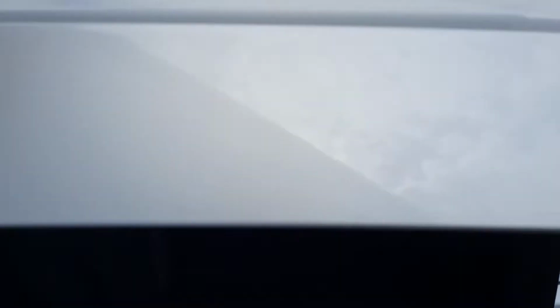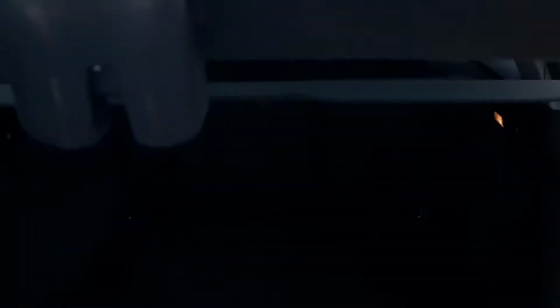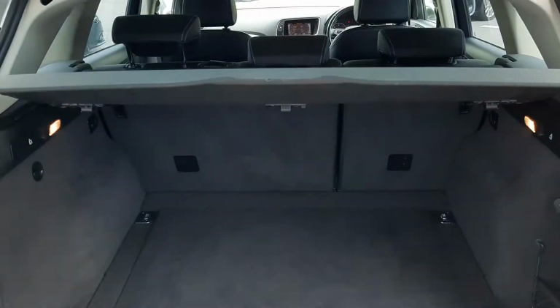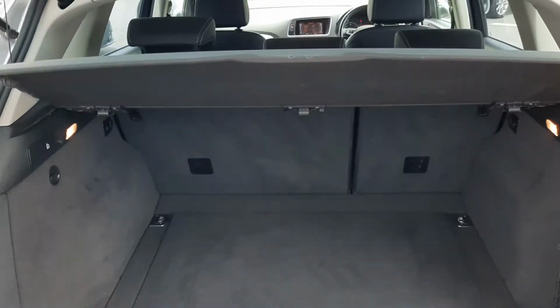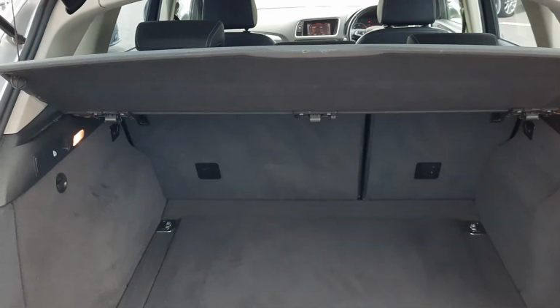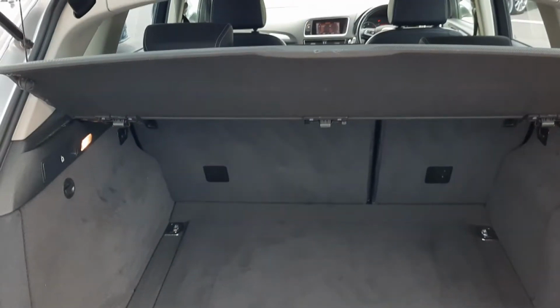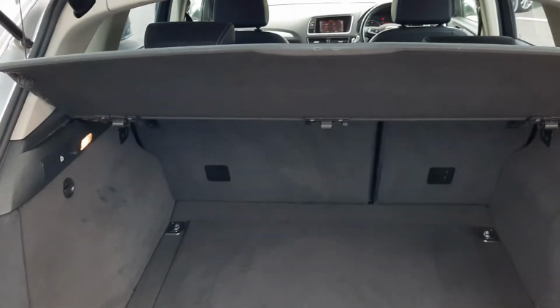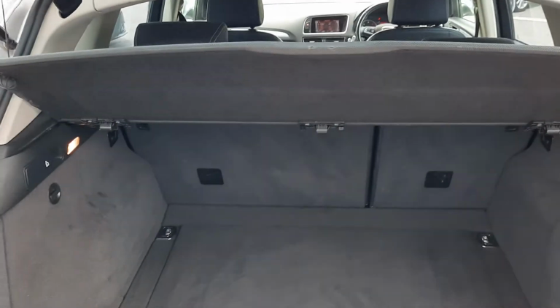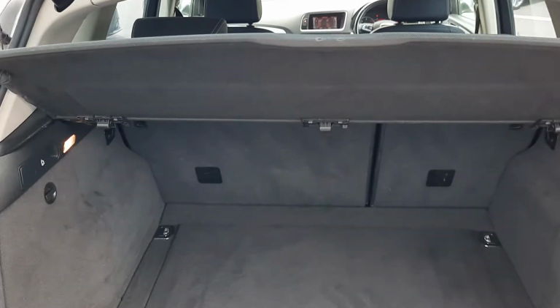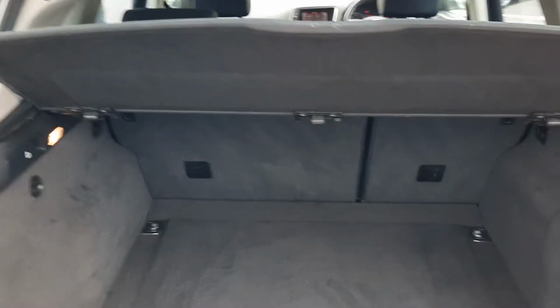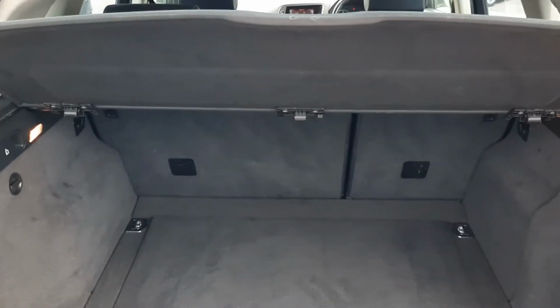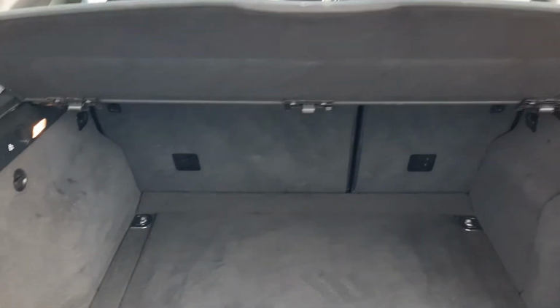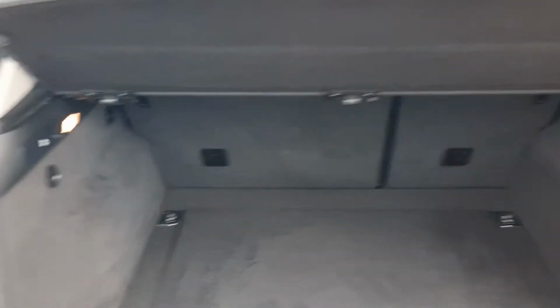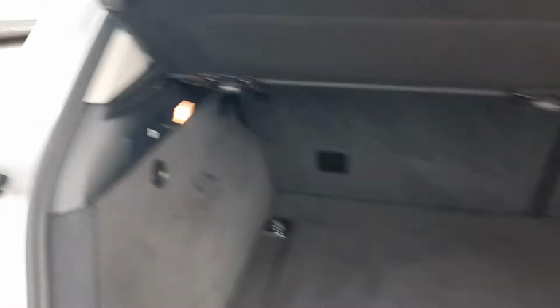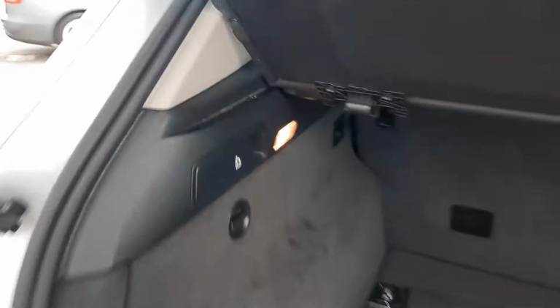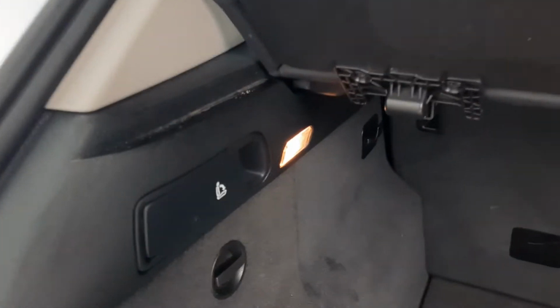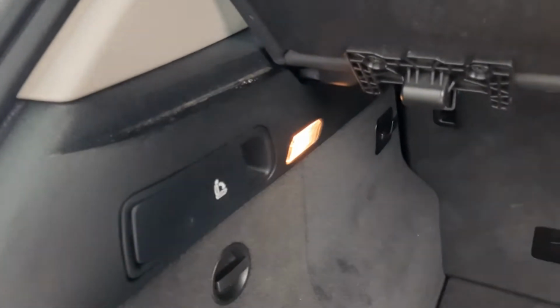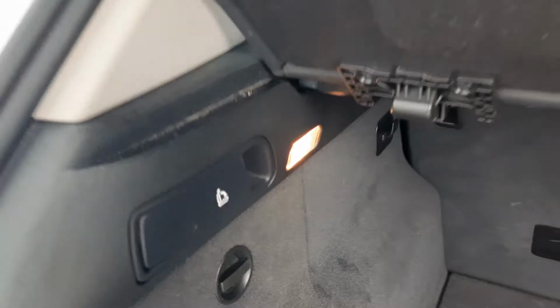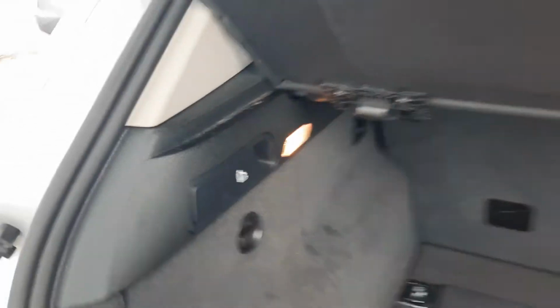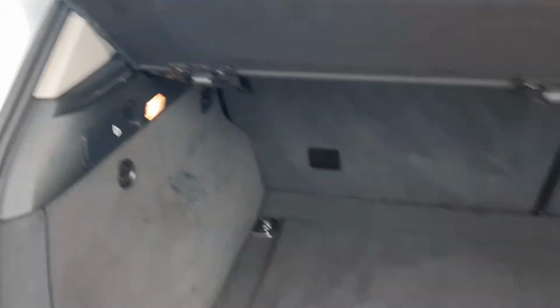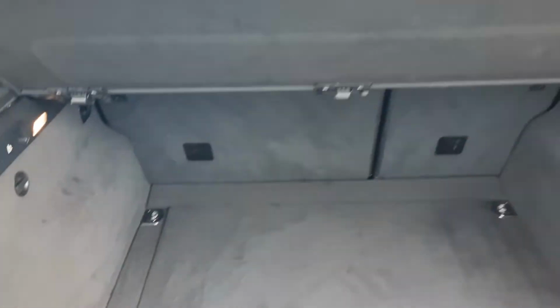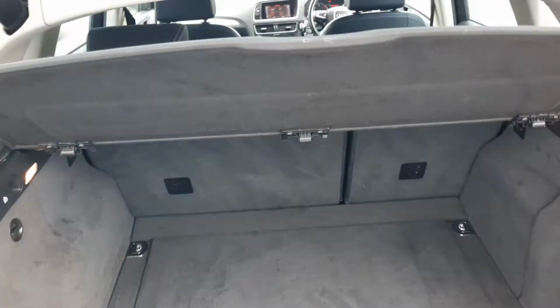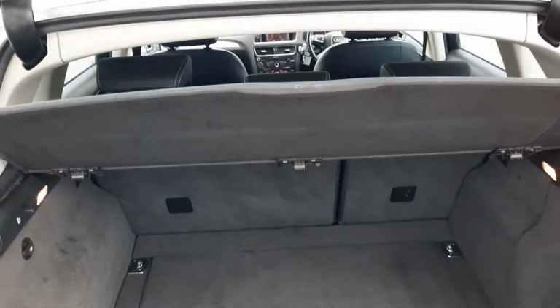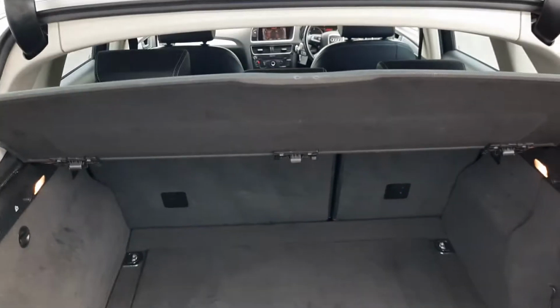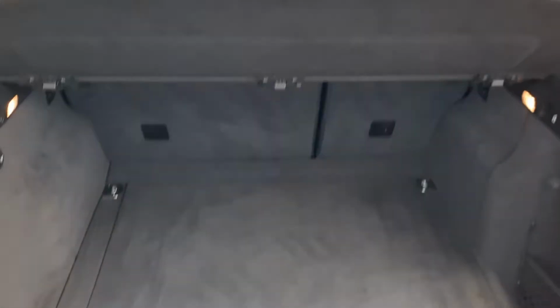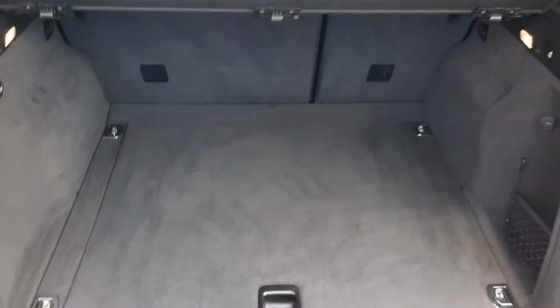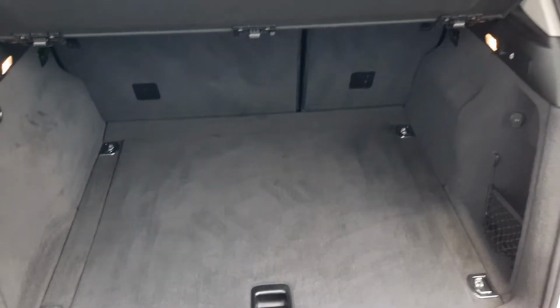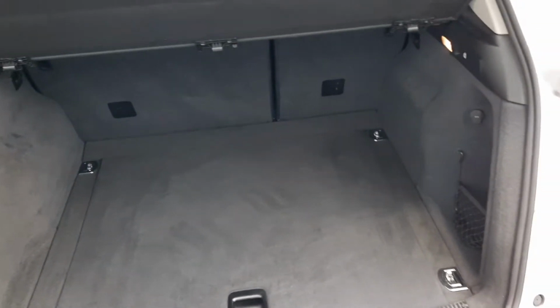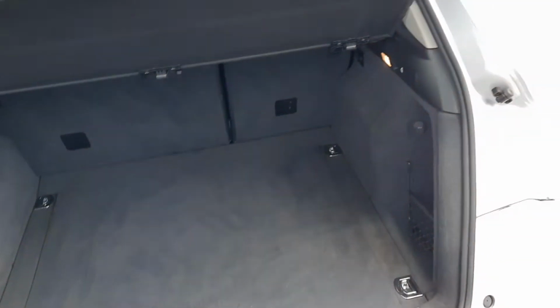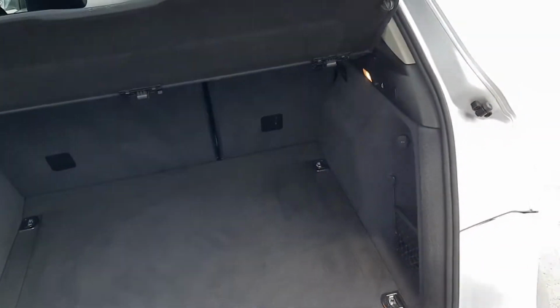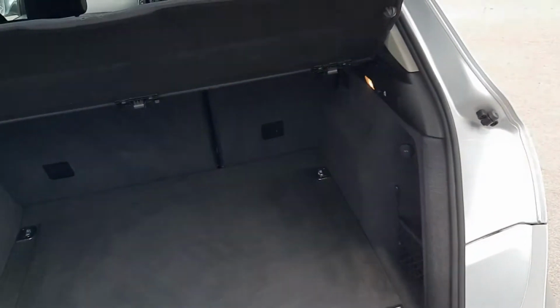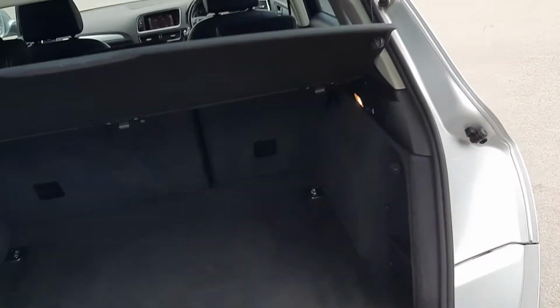In the boot, you've got a nice large boot. The rear seats all fall down just by pulling this lever here and they'll fall right down. The lid is removable and there's also room underneath for a spare tyre.